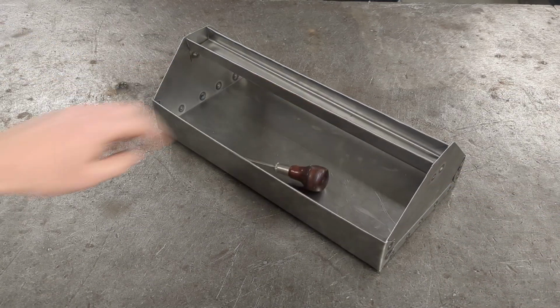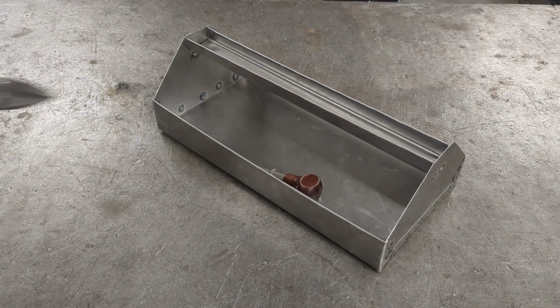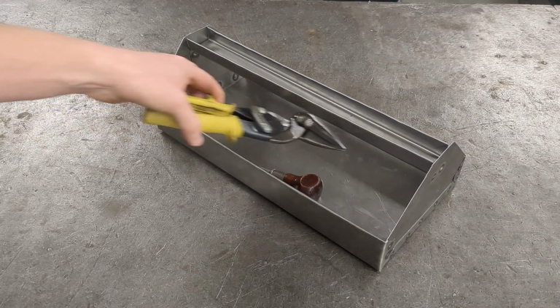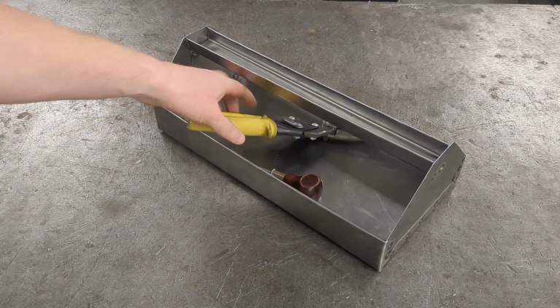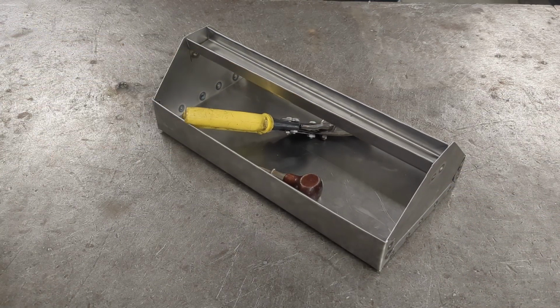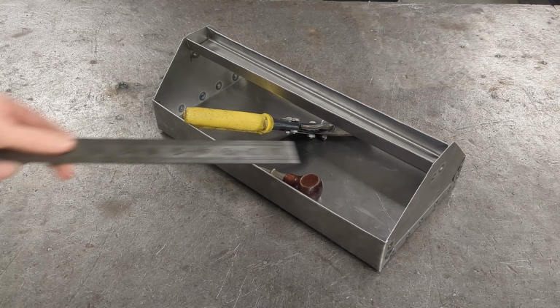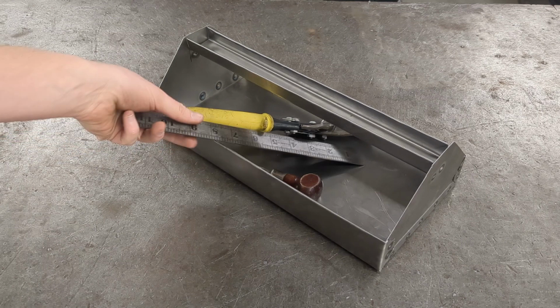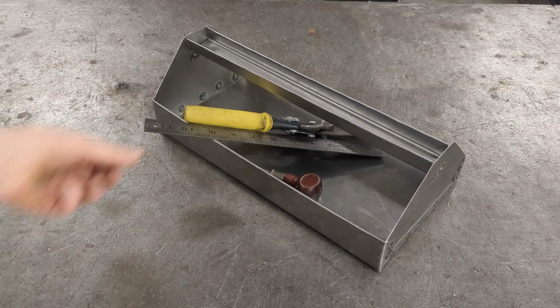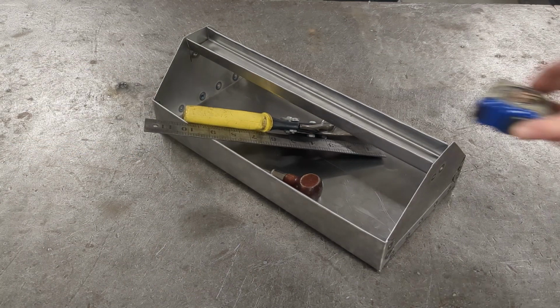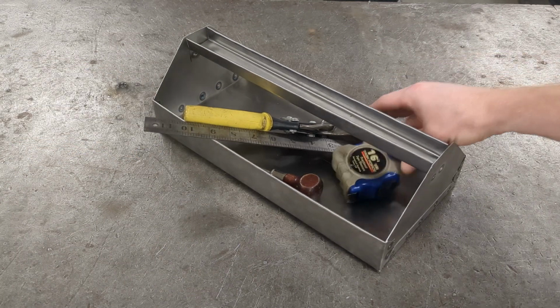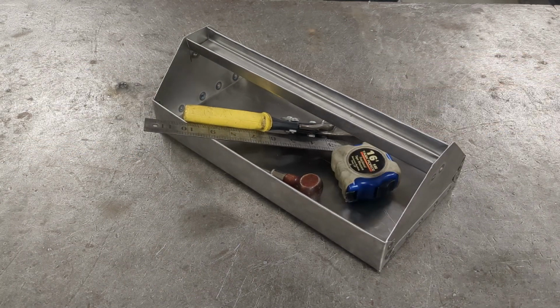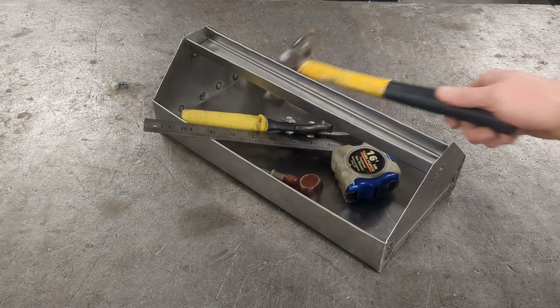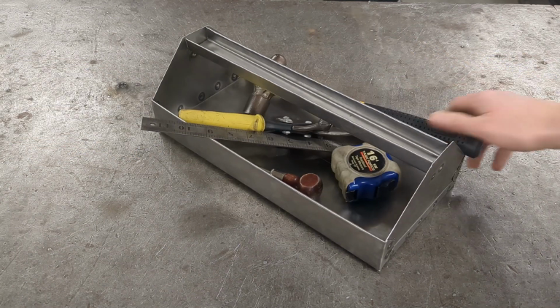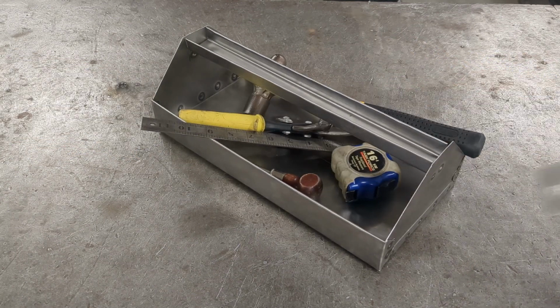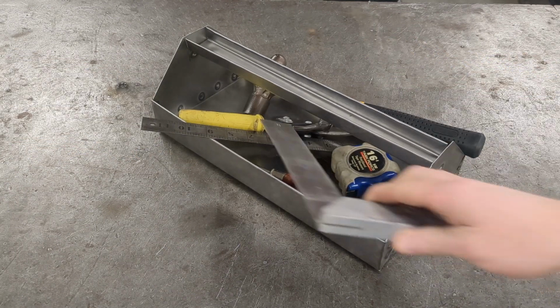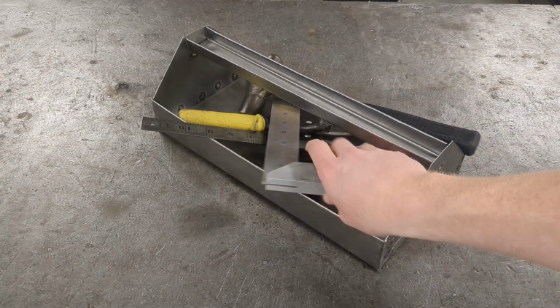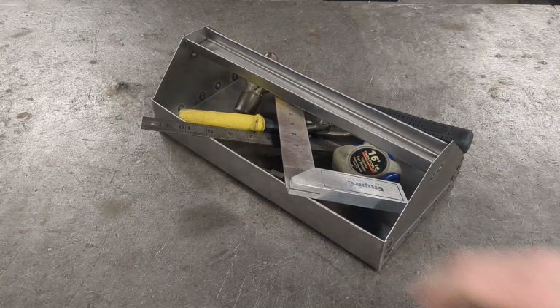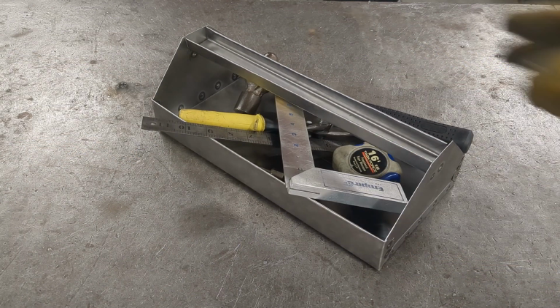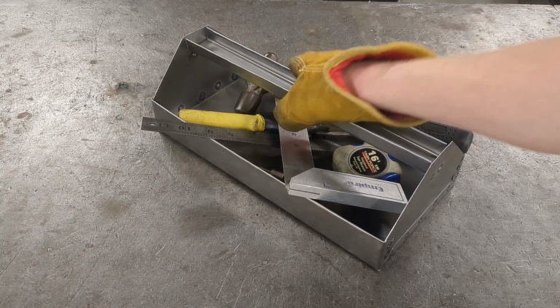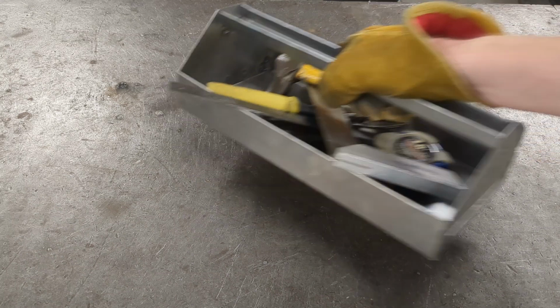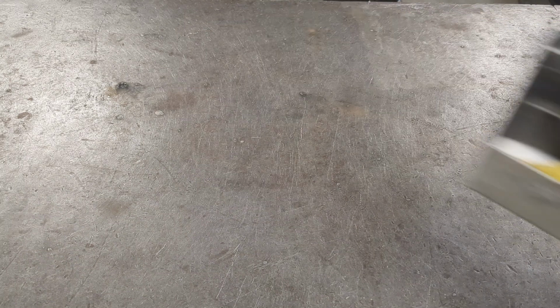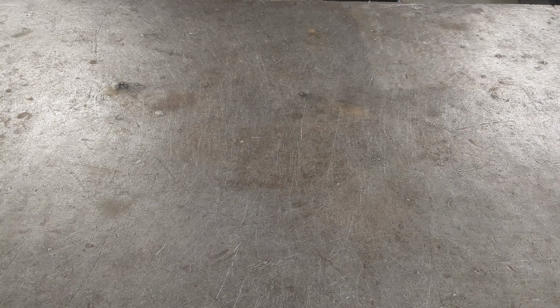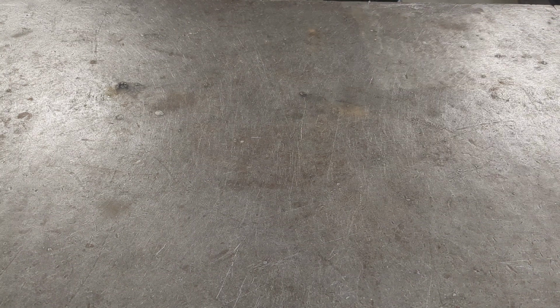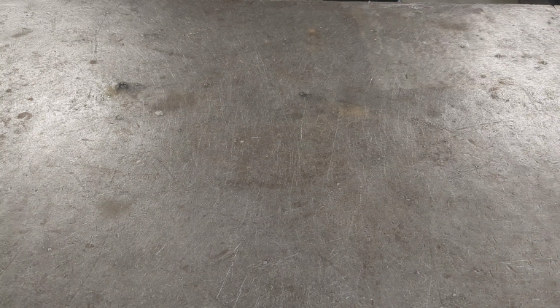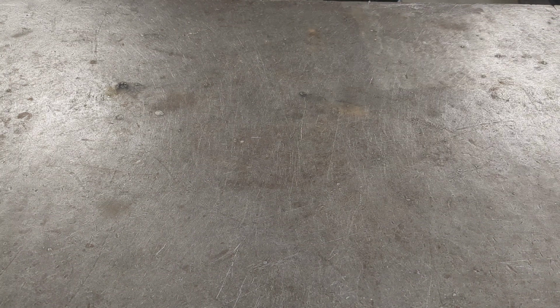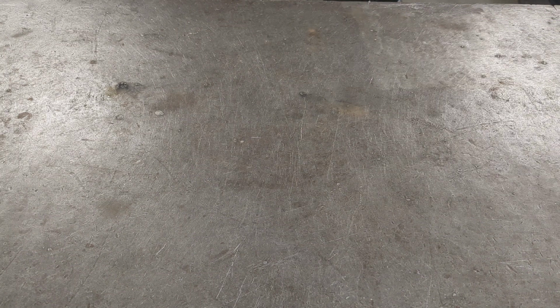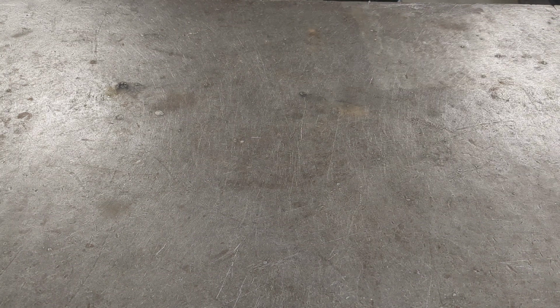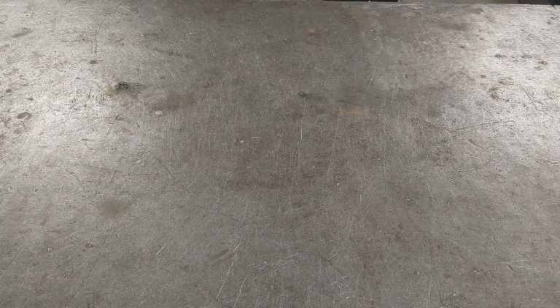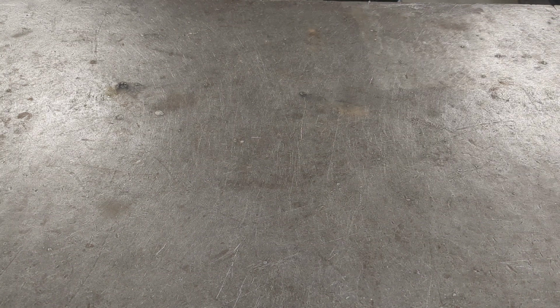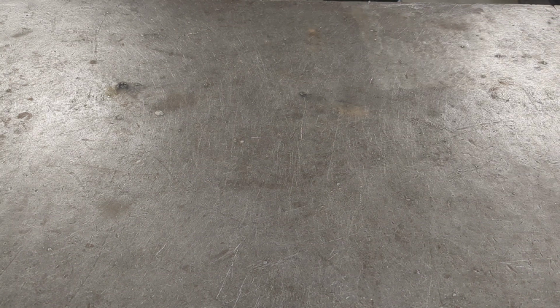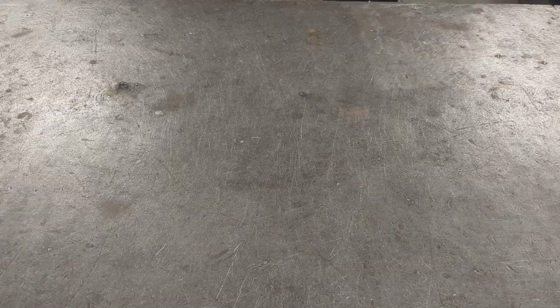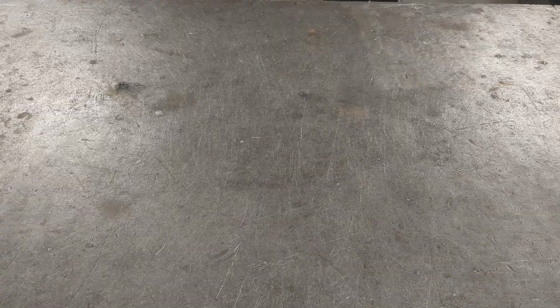Now you can use your tool tray to organize your work area, make fewer trips back and forth to your tool cabinet, or use it for convenient storage. If you like this project, be sure to subscribe so you don't miss an upcoming video on how to make an entire toolbox for this tool tray to fit into.